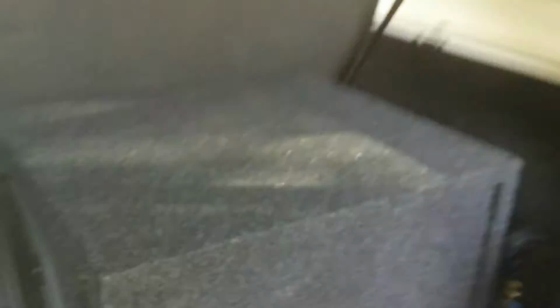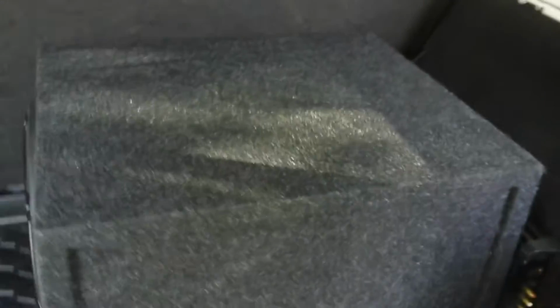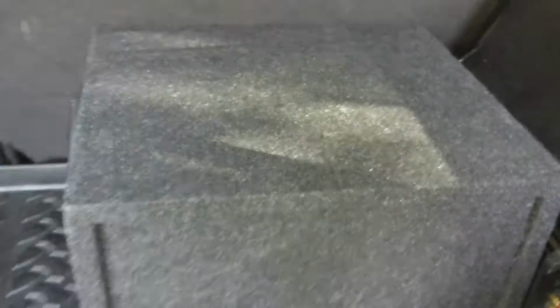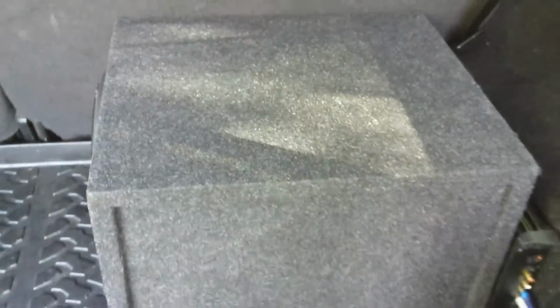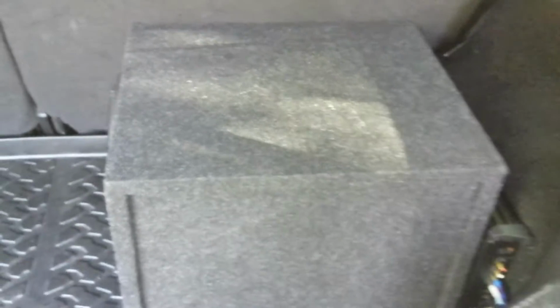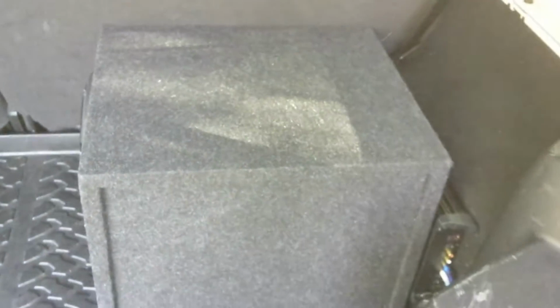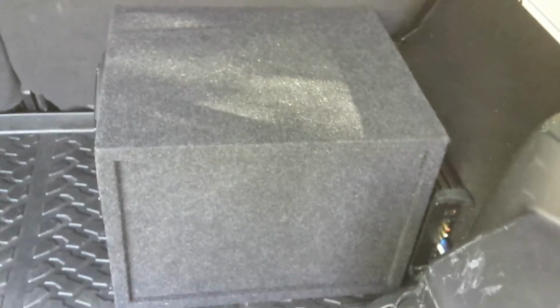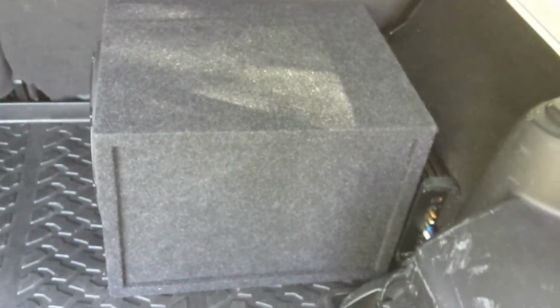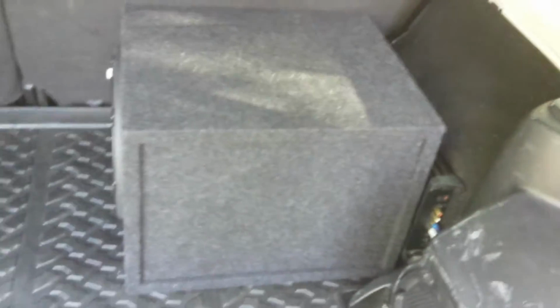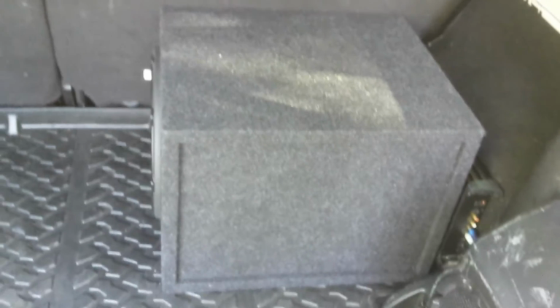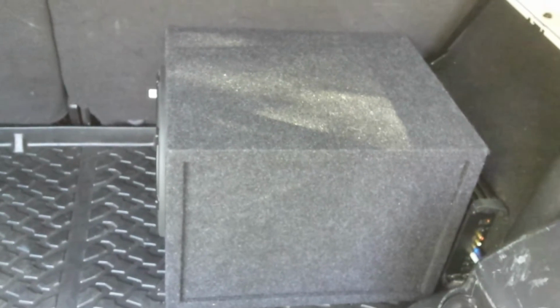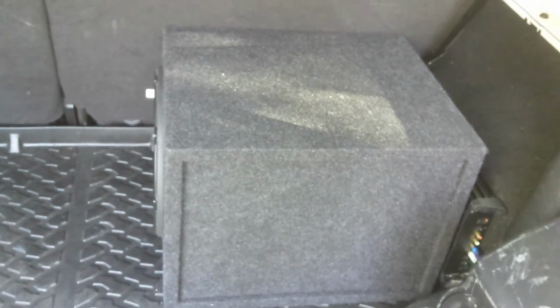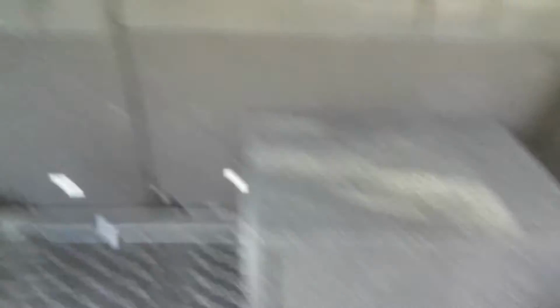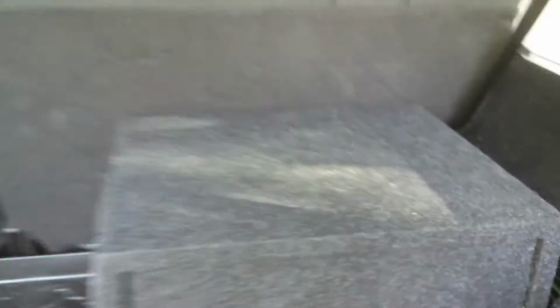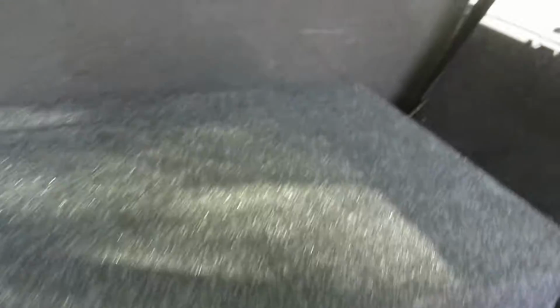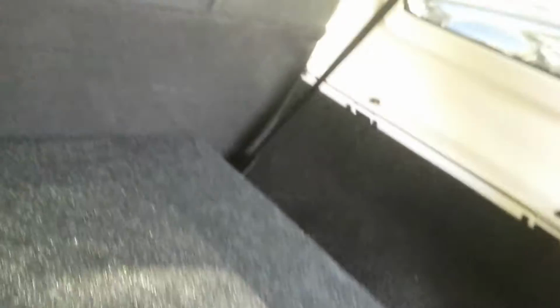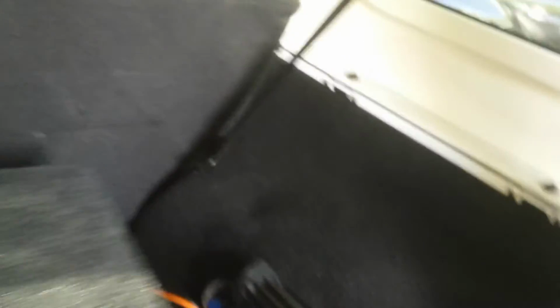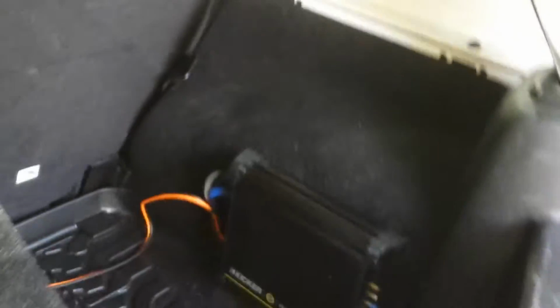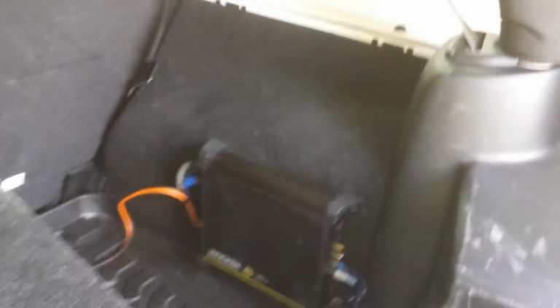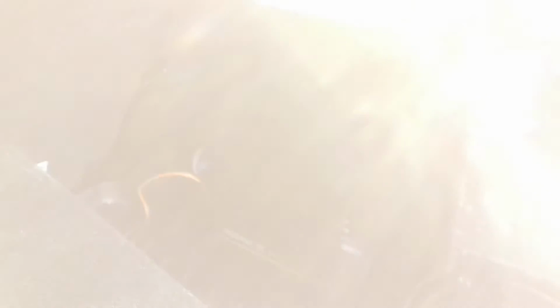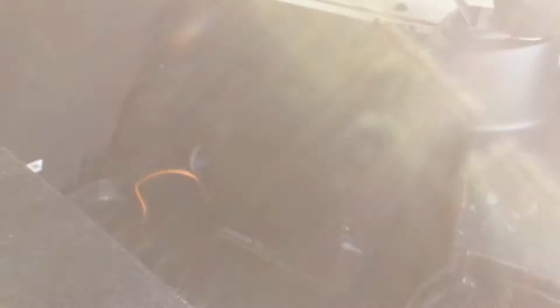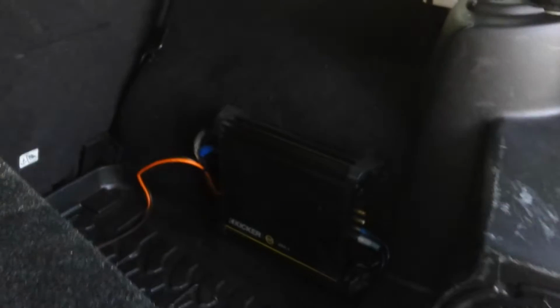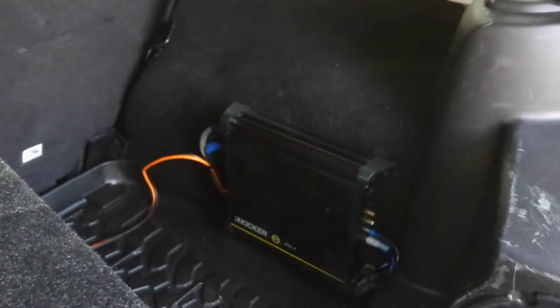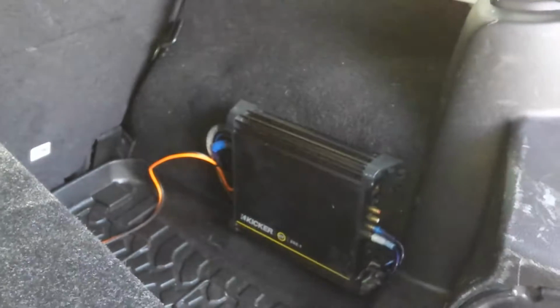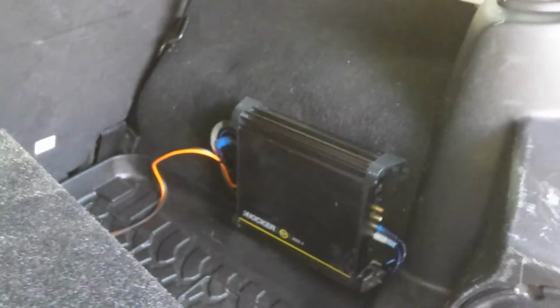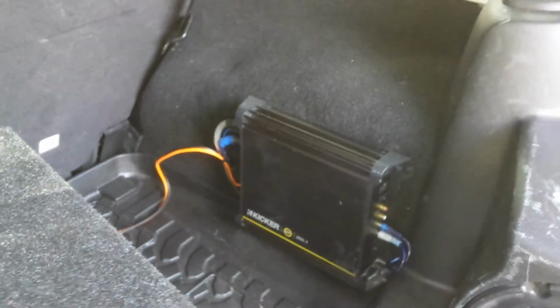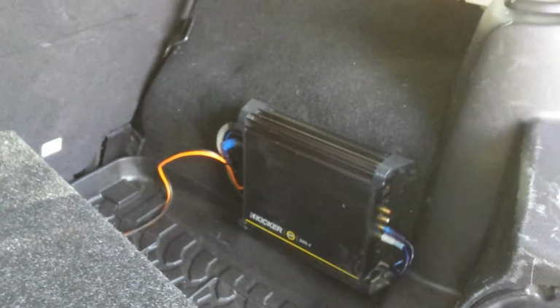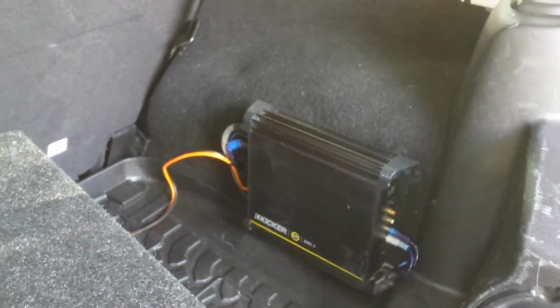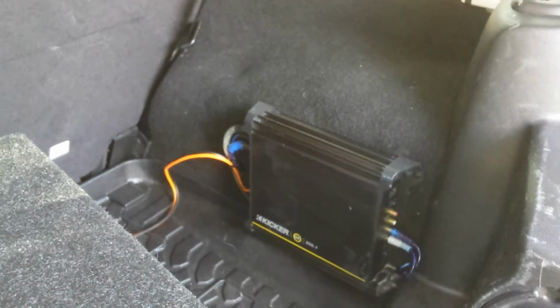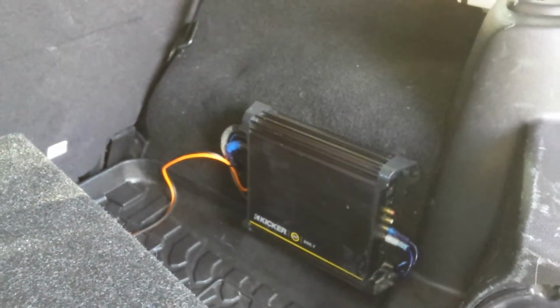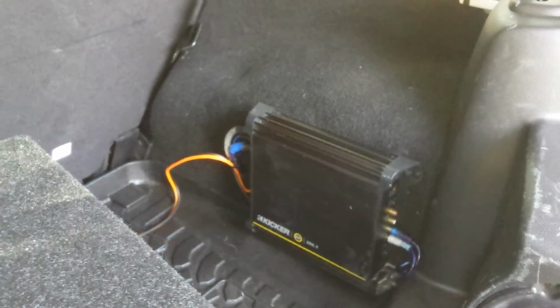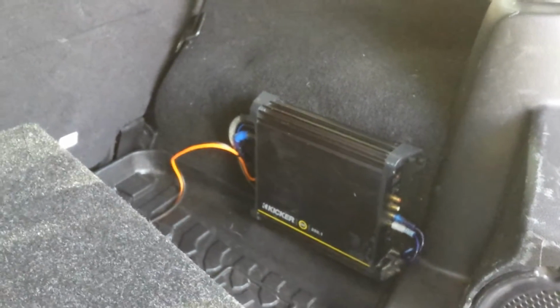I like the way this box fits in the back of the Jeep. Seems like it lines up just perfect with the right side there. We also added a Kicker 250 watt amp, mounted it down there, cleaned up all the wiring and everything, made it pretty.